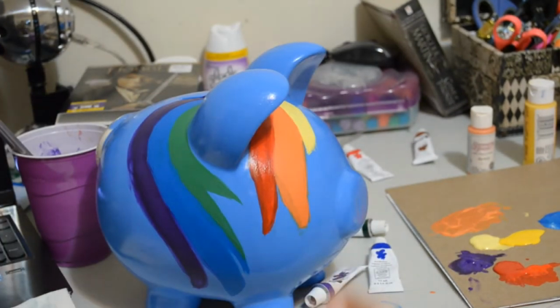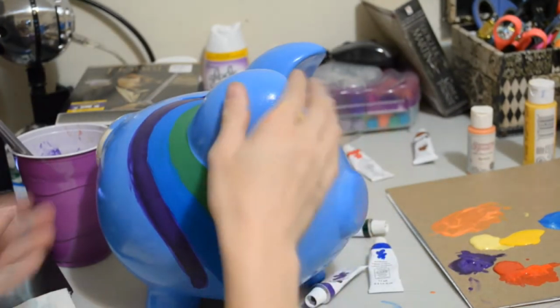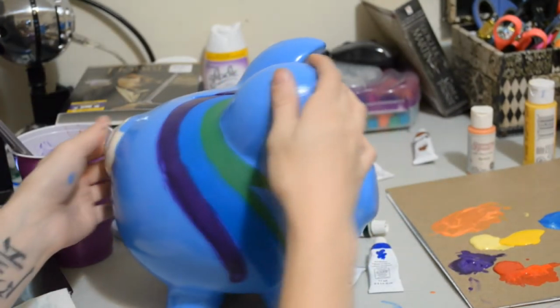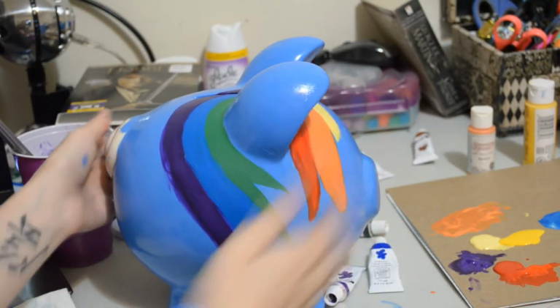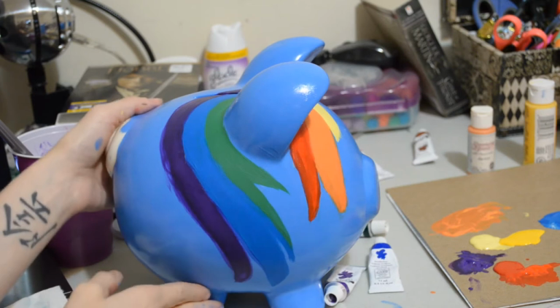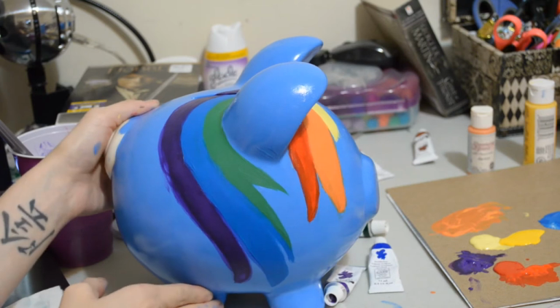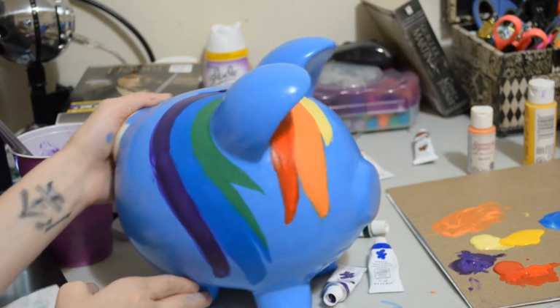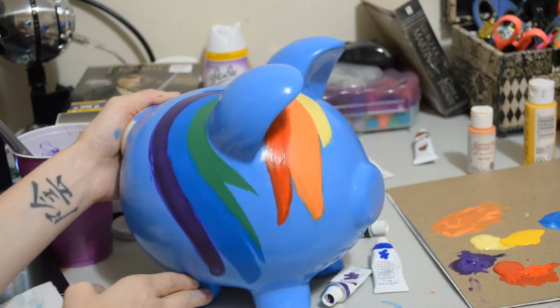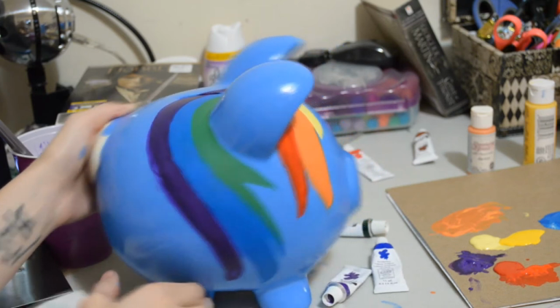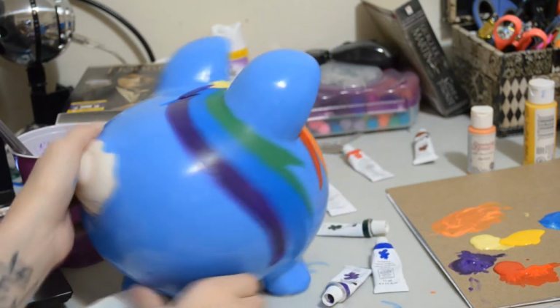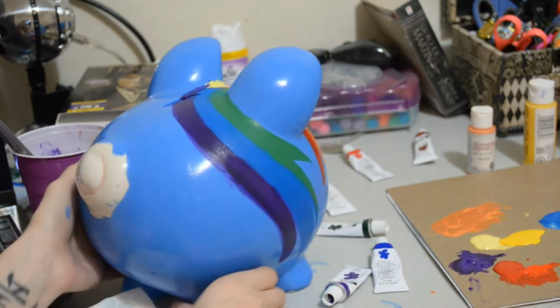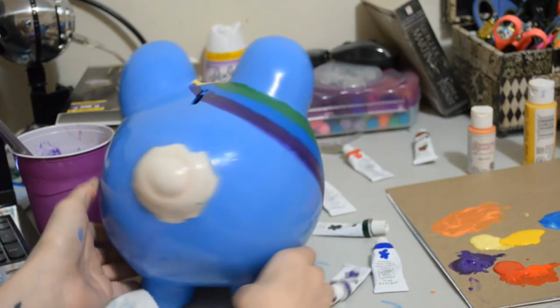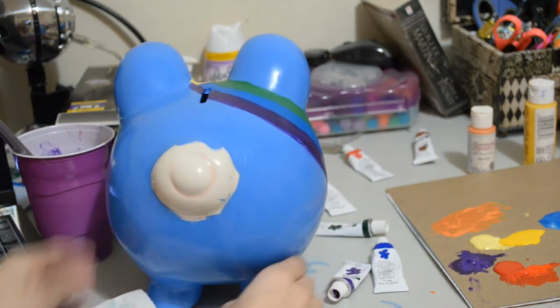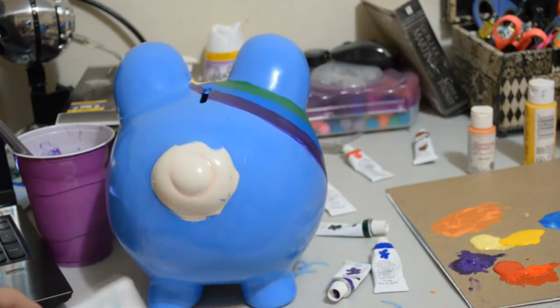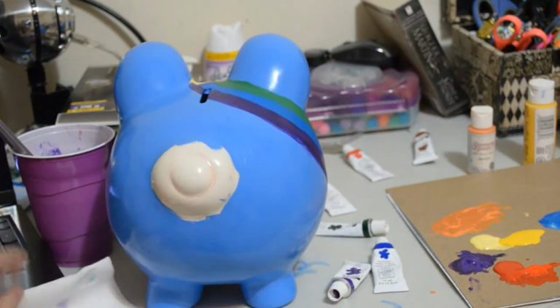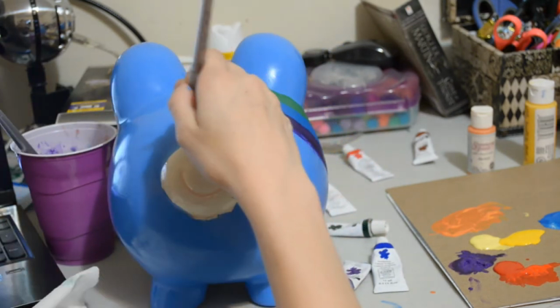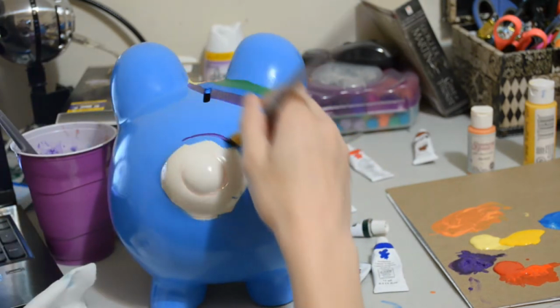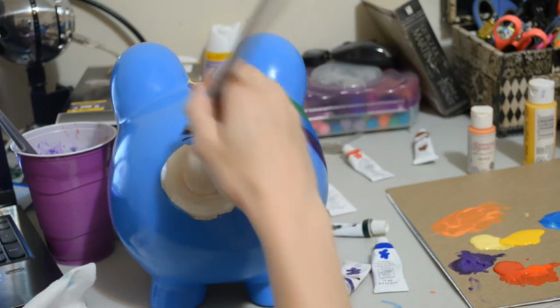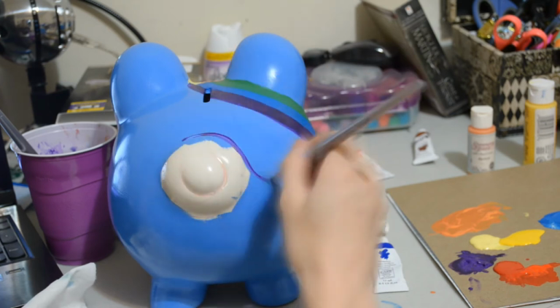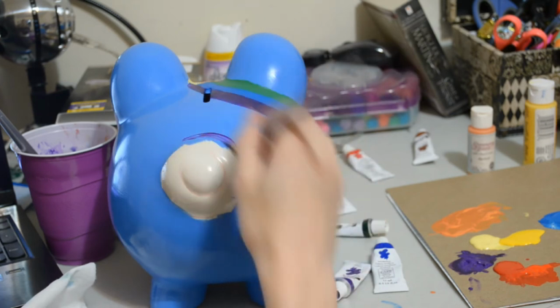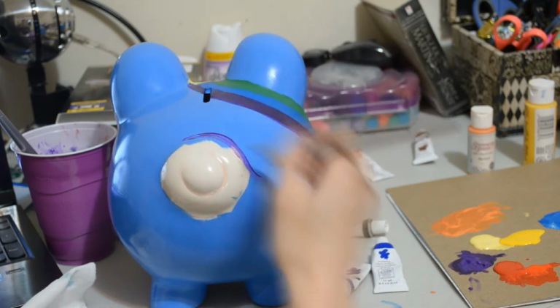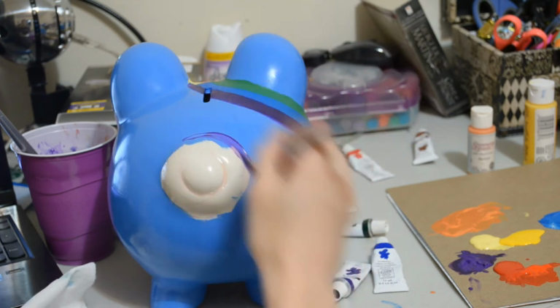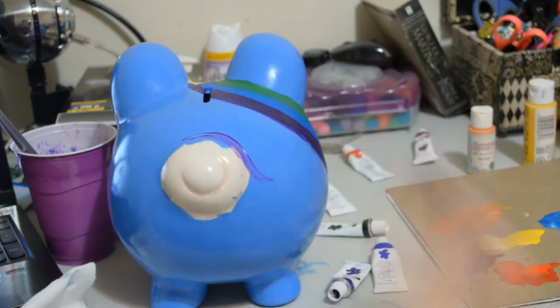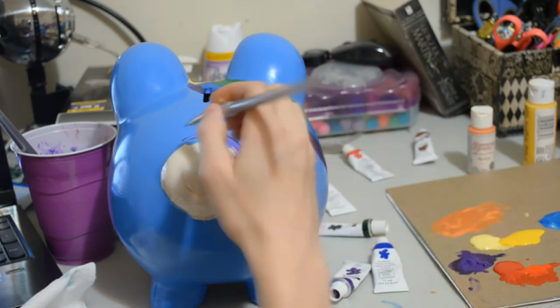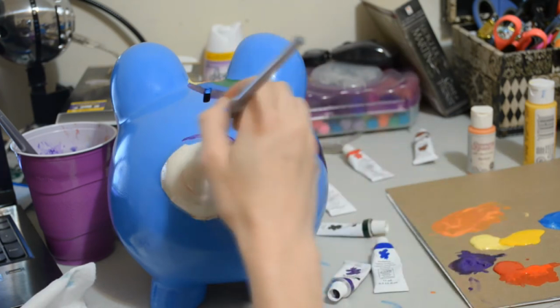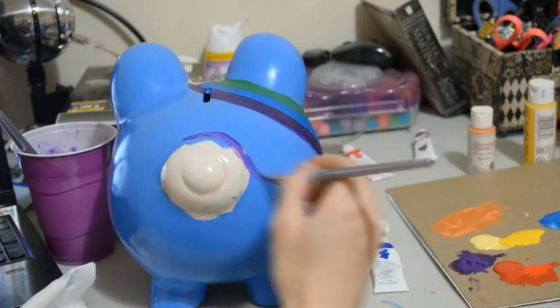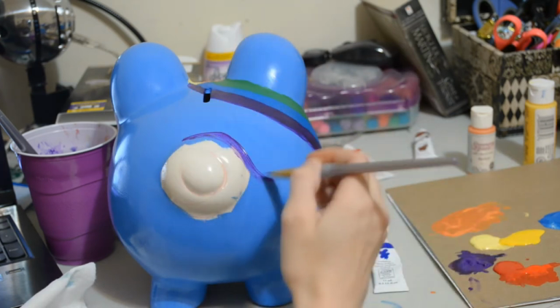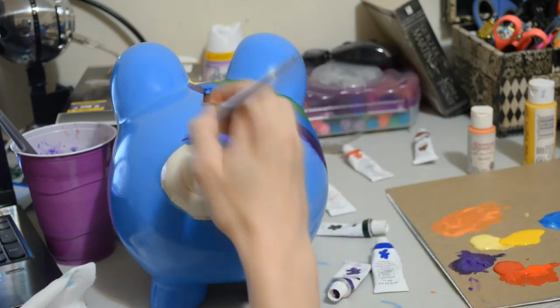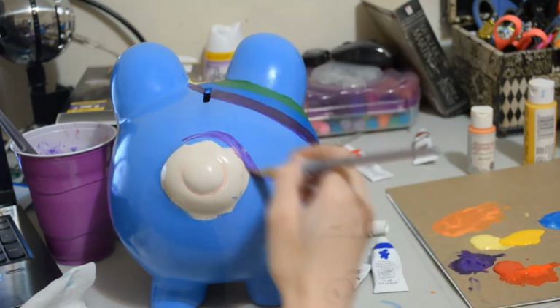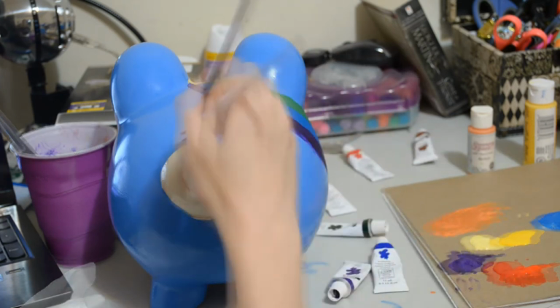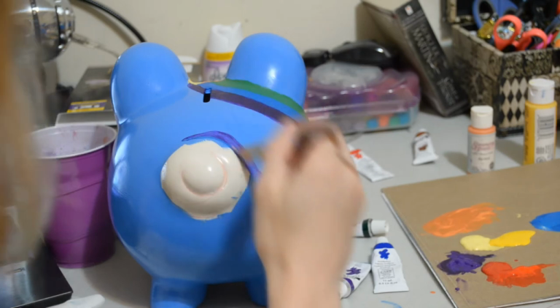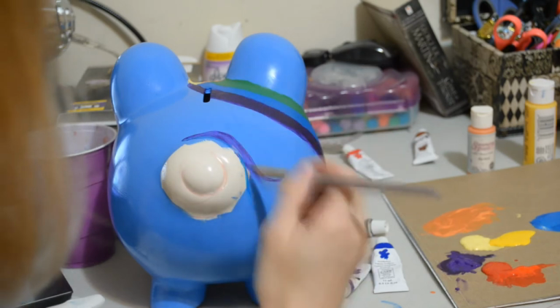Now I've done the bangs and the mane — I did a lot of coats, three to five, I'm not sure exactly how many. You're going to do the exact same thing again with the tail, so just be patient.